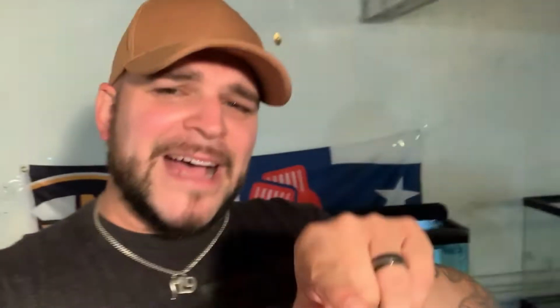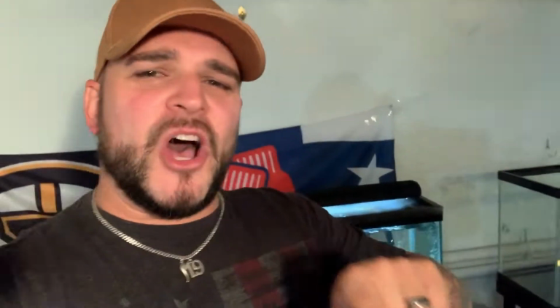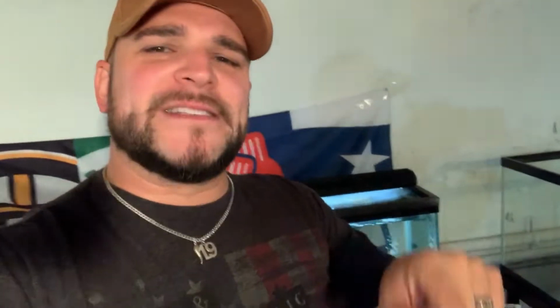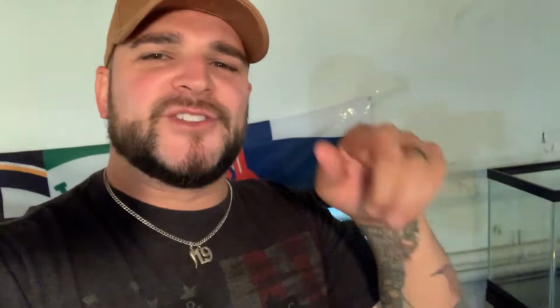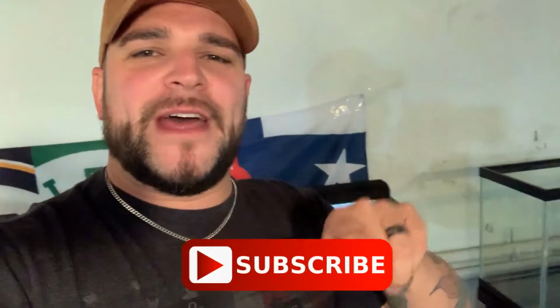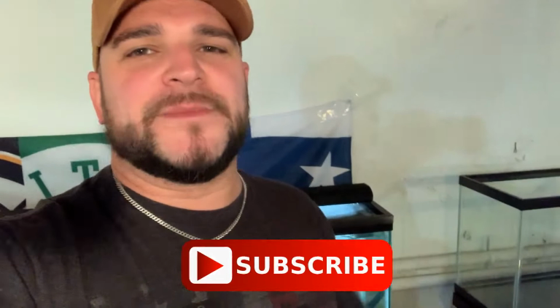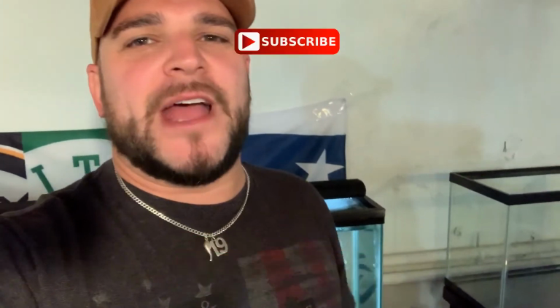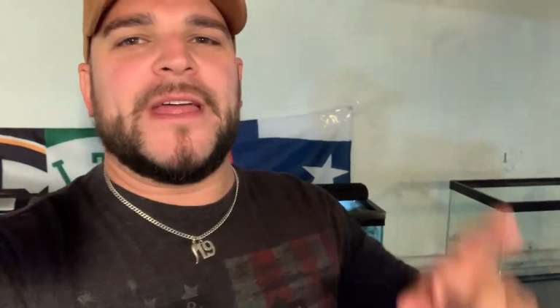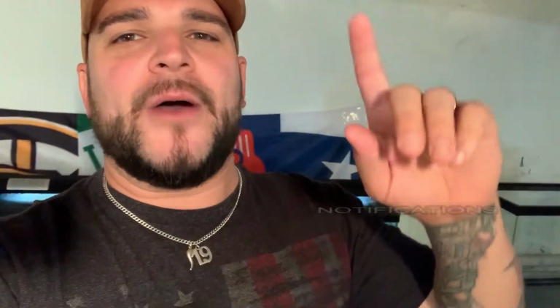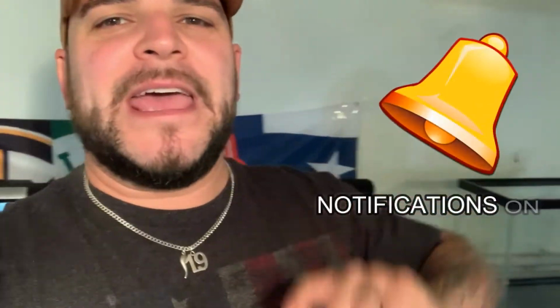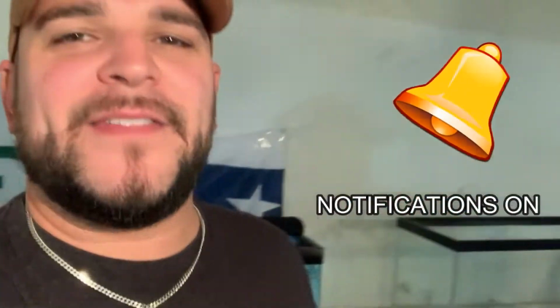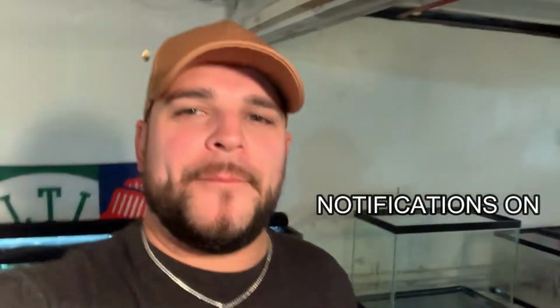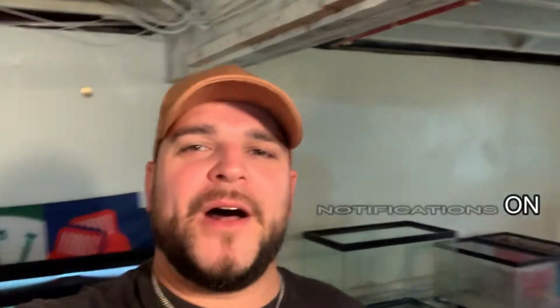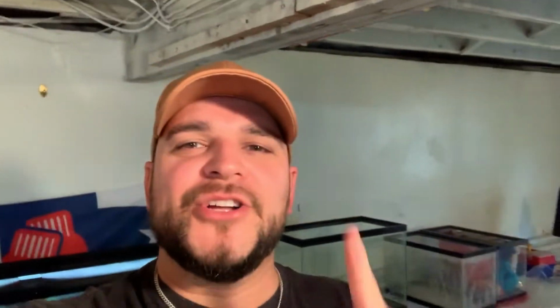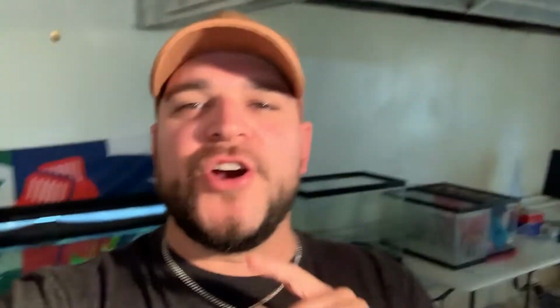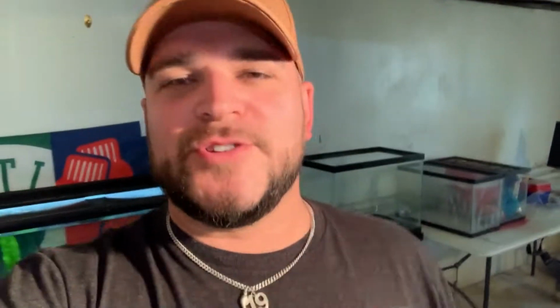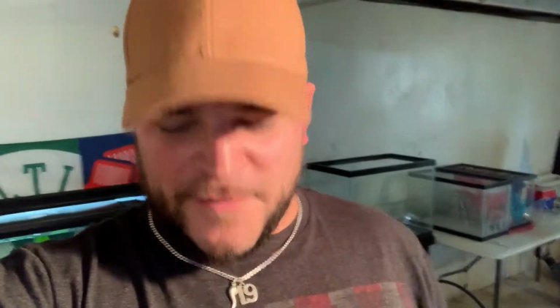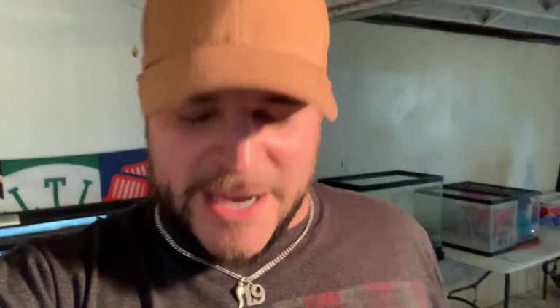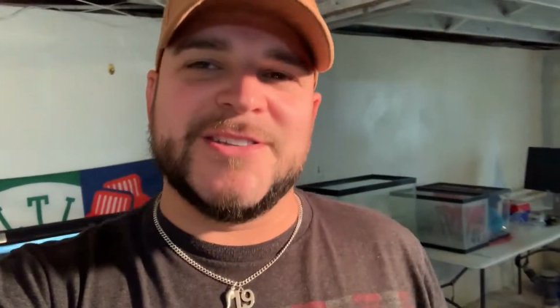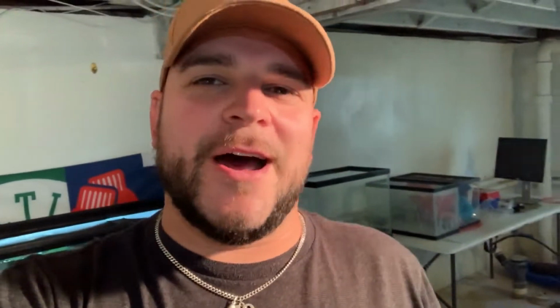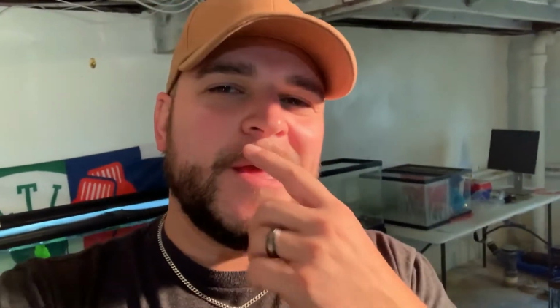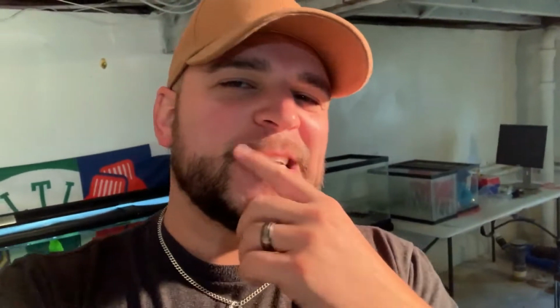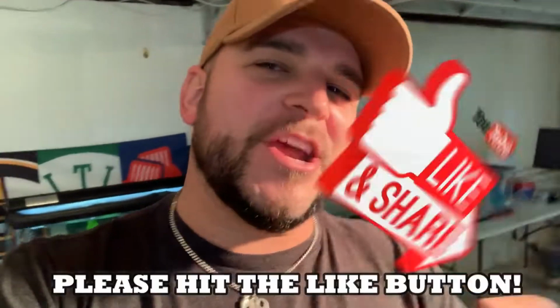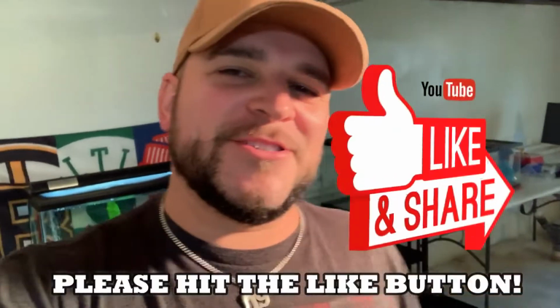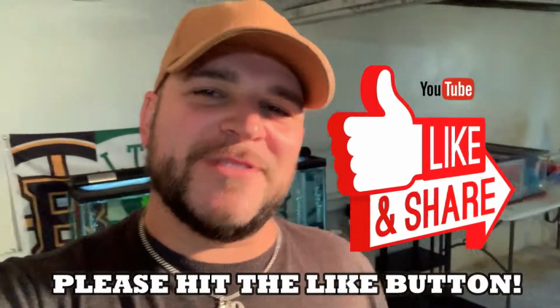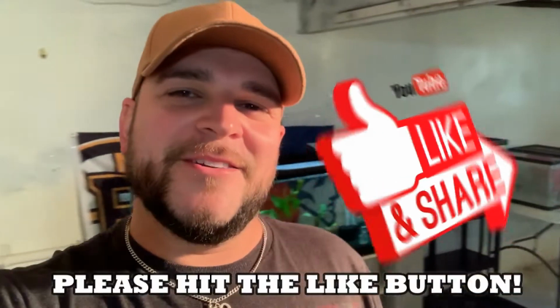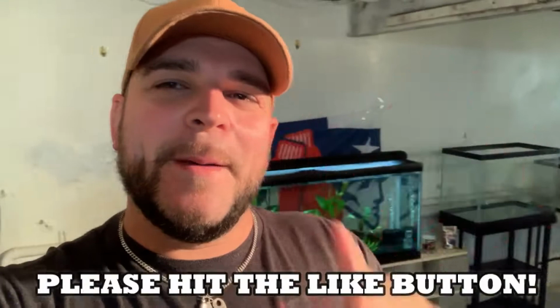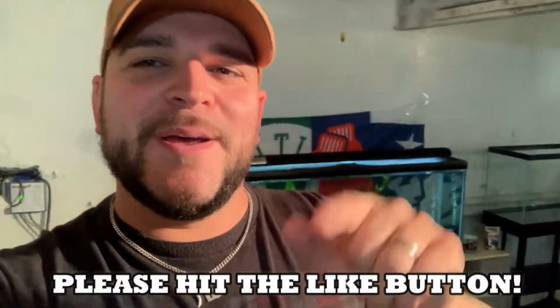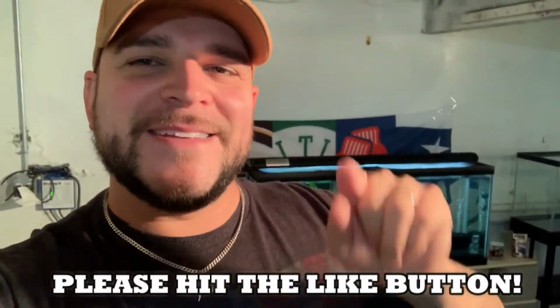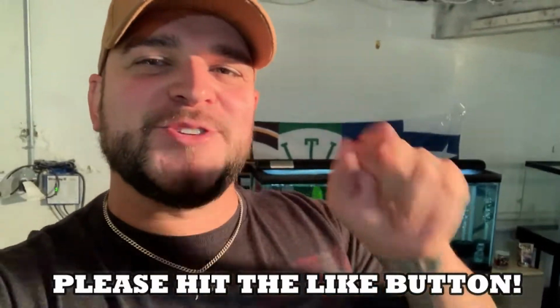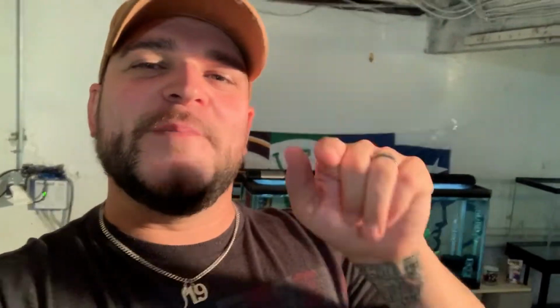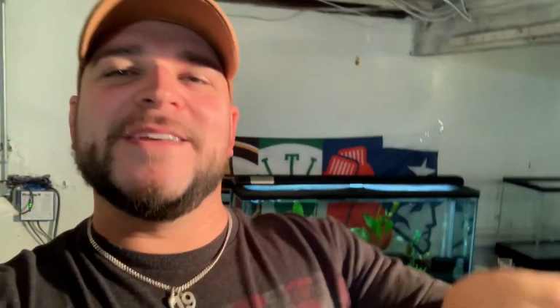As always guys, go down and subscribe right now, hit that bell, turn those notifications on, and share this around. Billings to a million.